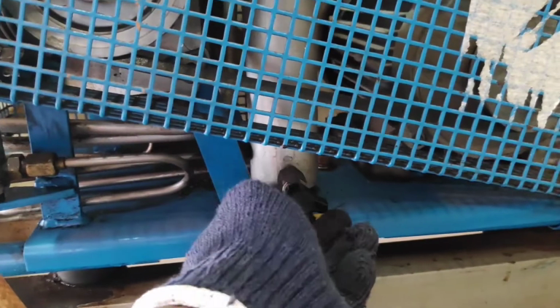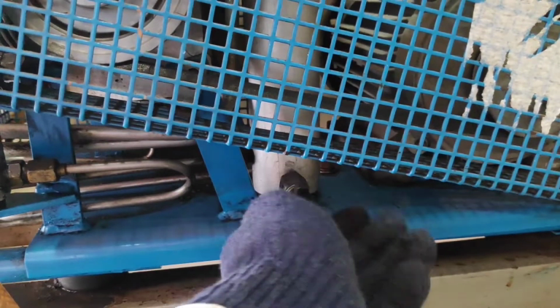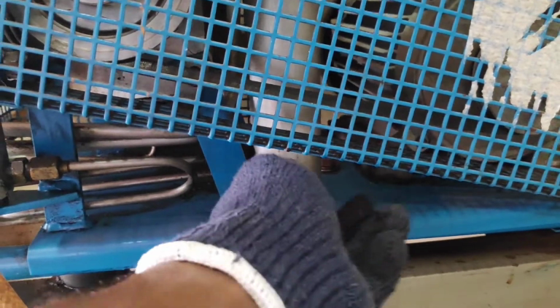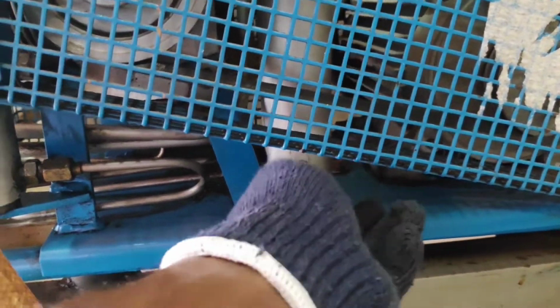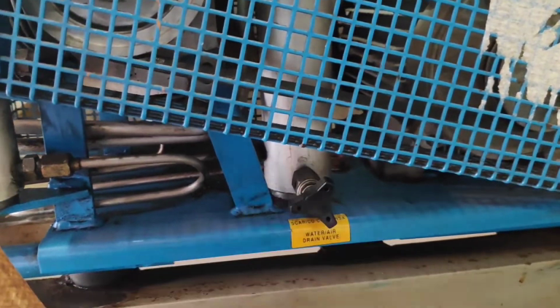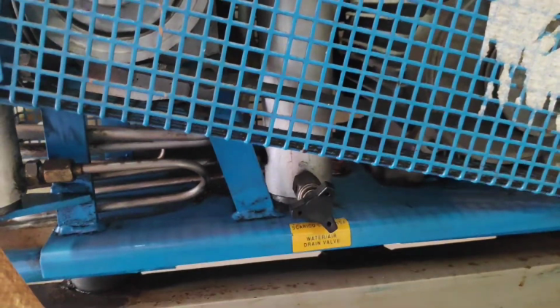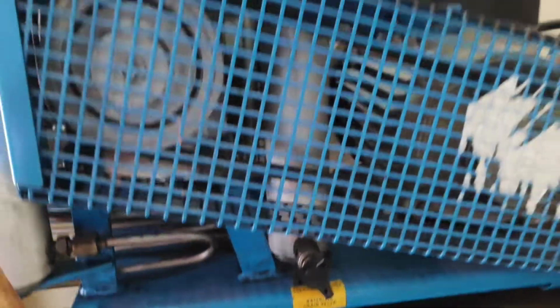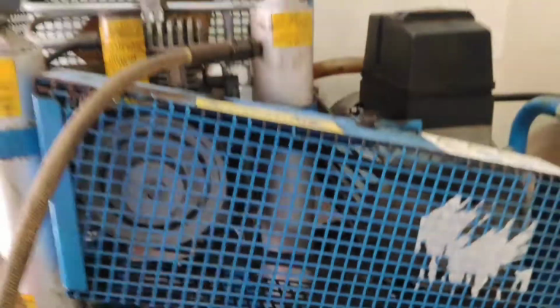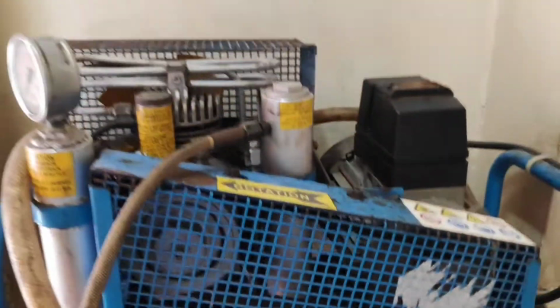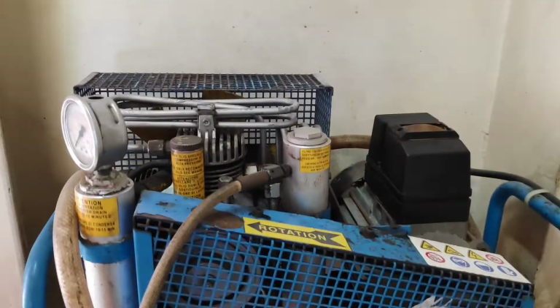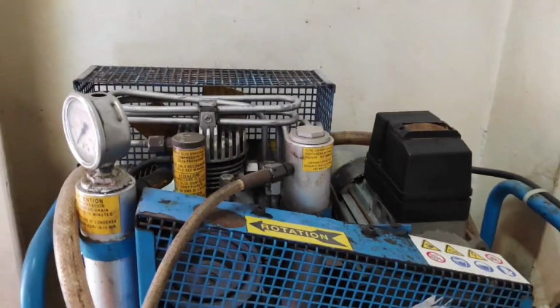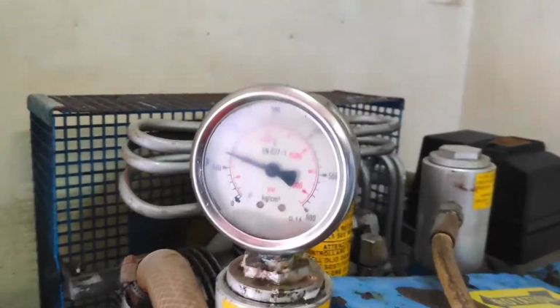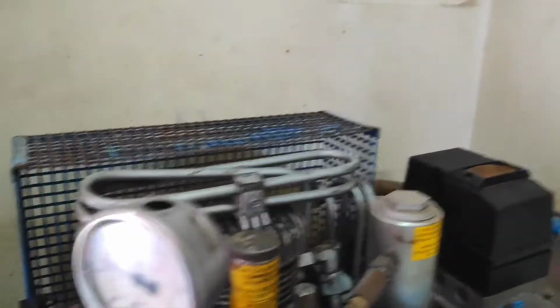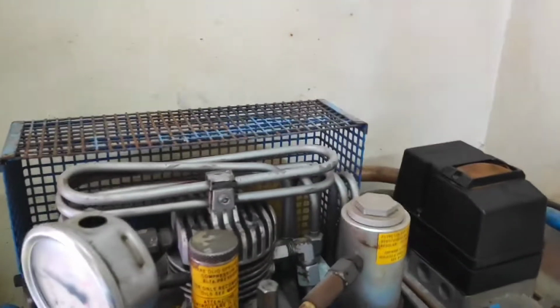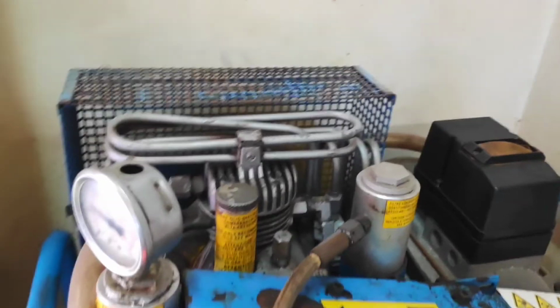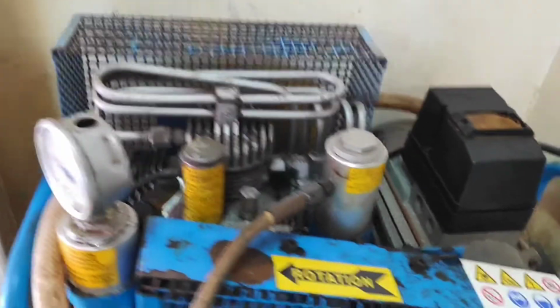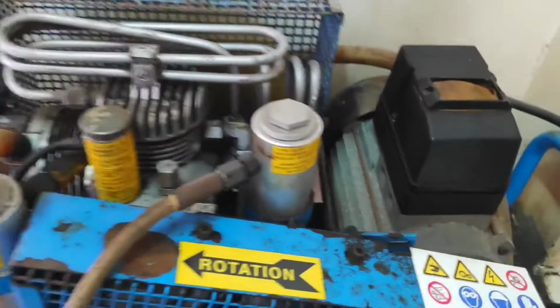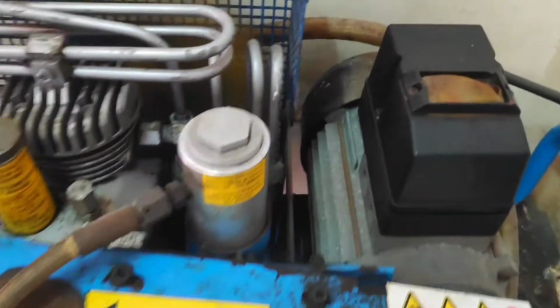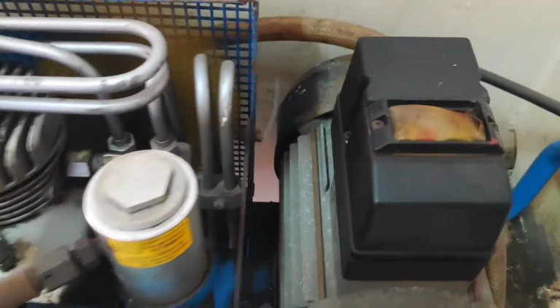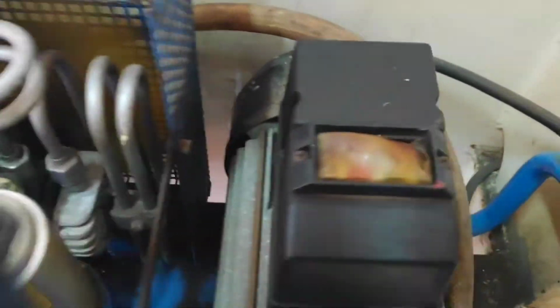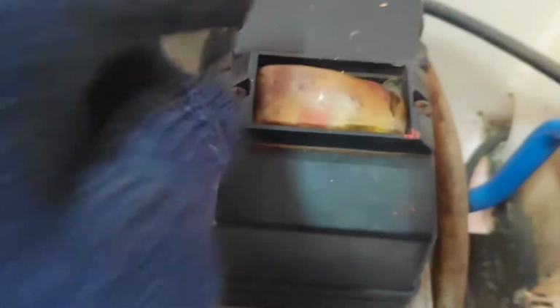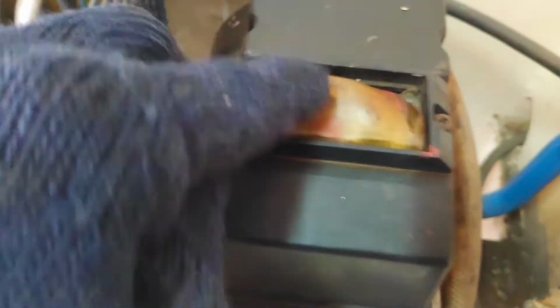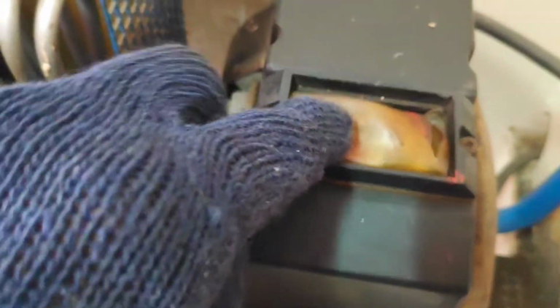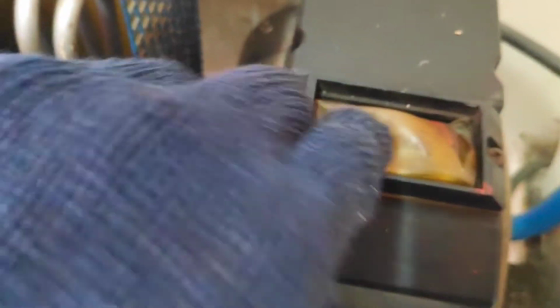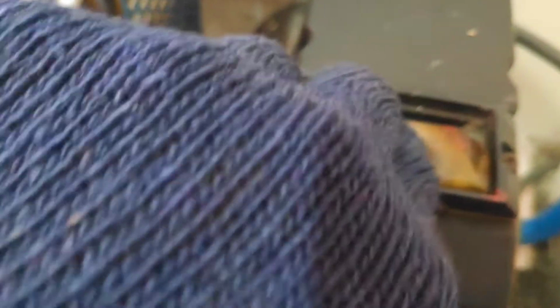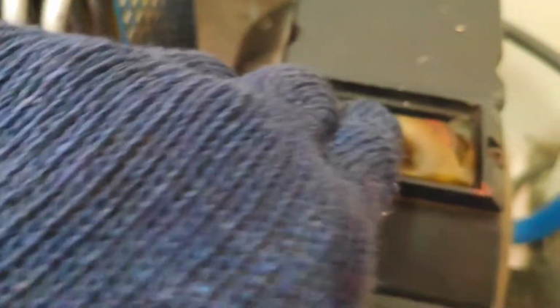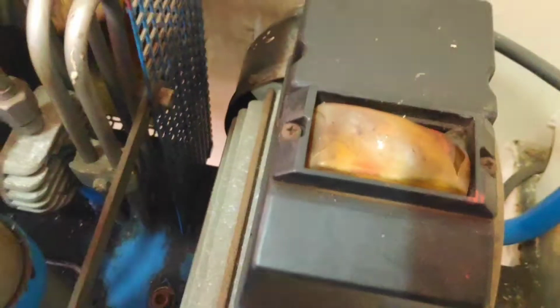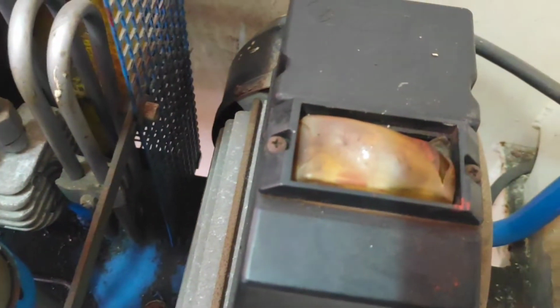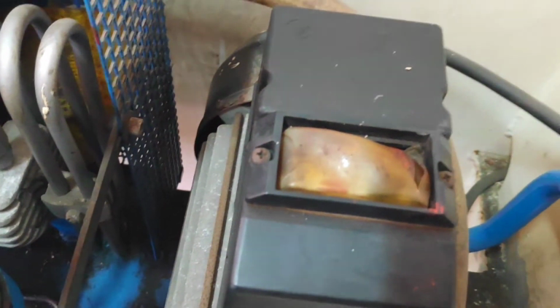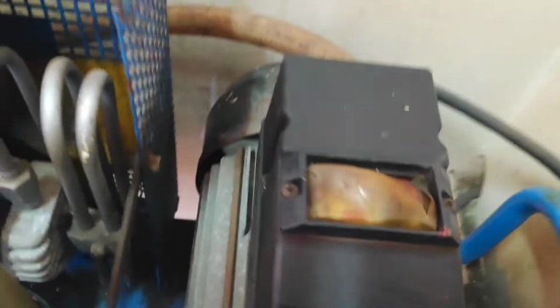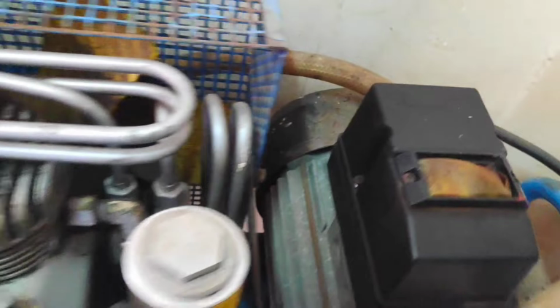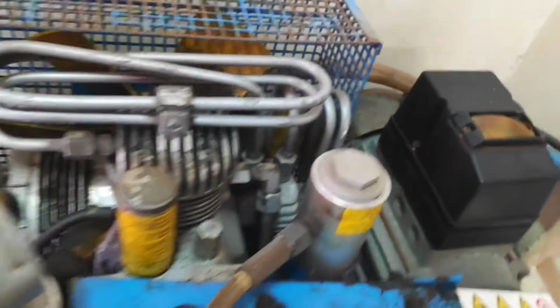When refilling the EEBD cylinder, every 5 minutes open the drain valve to remove the condensate water. Once the bottle is refilled, open both drain valves then stop the compressor.